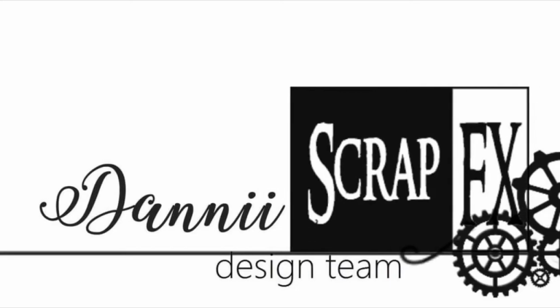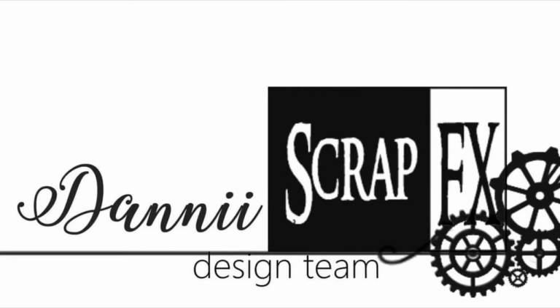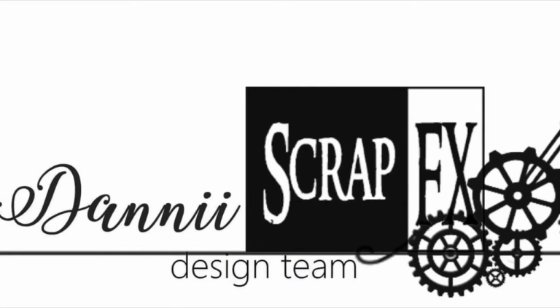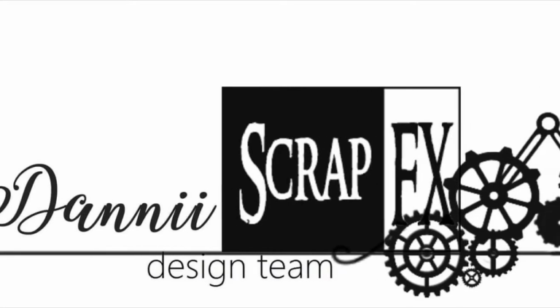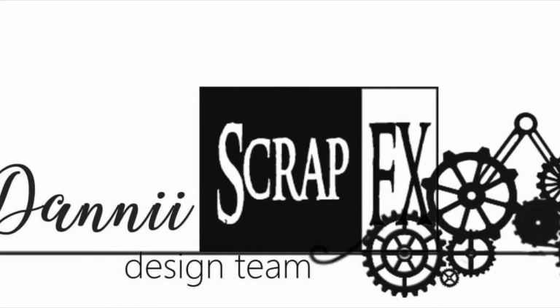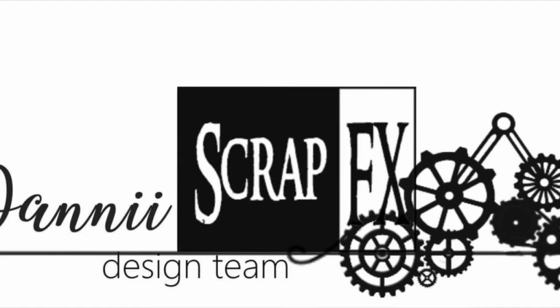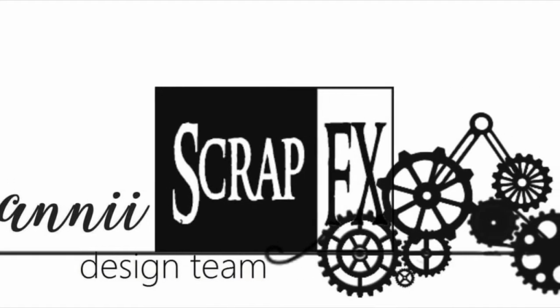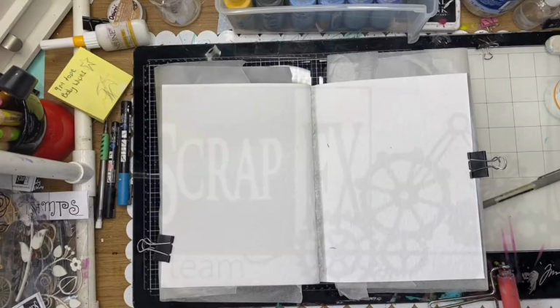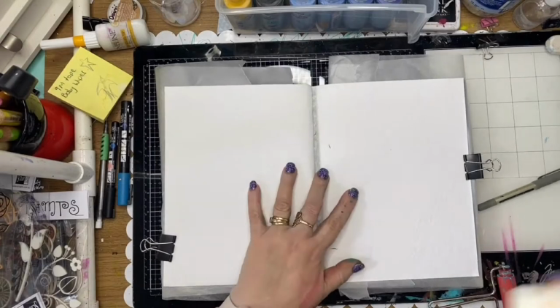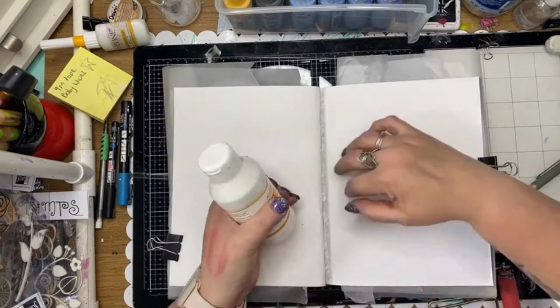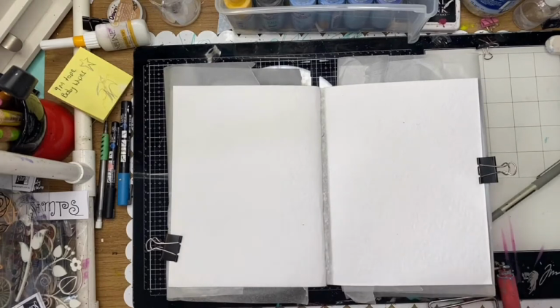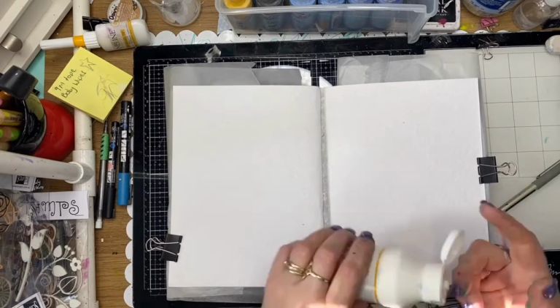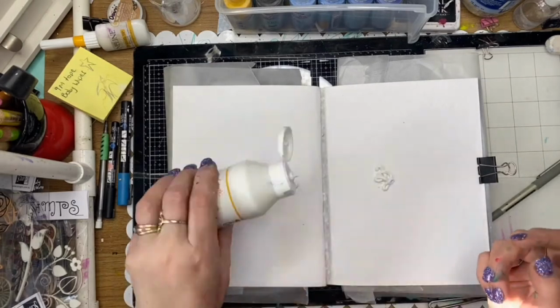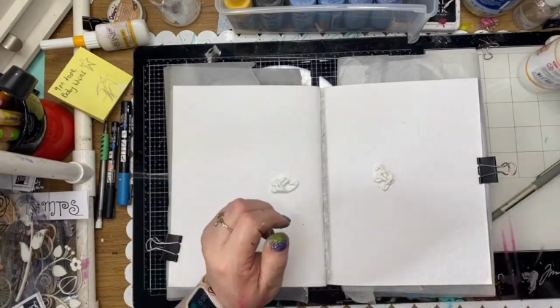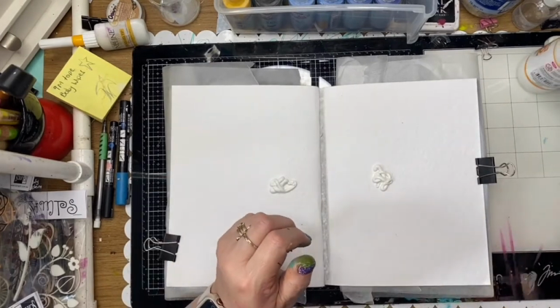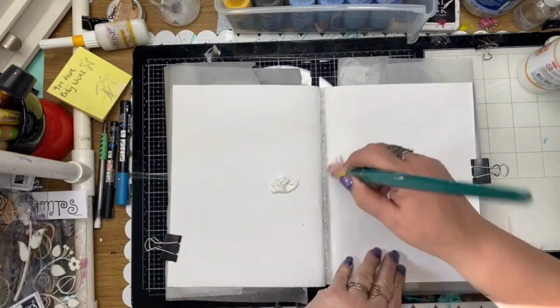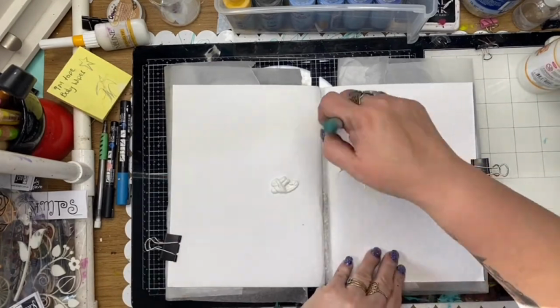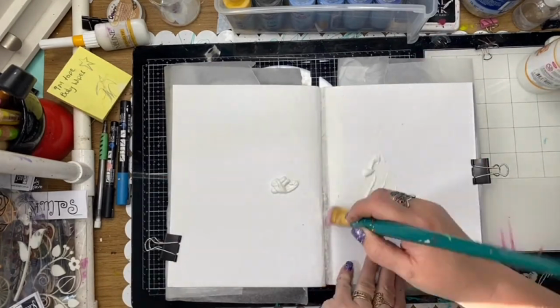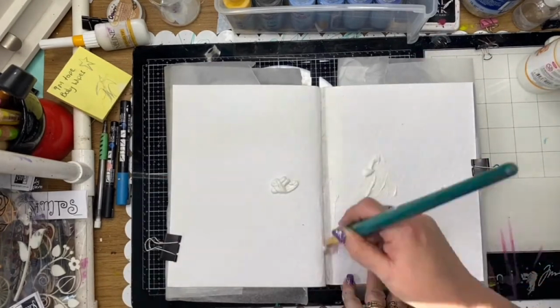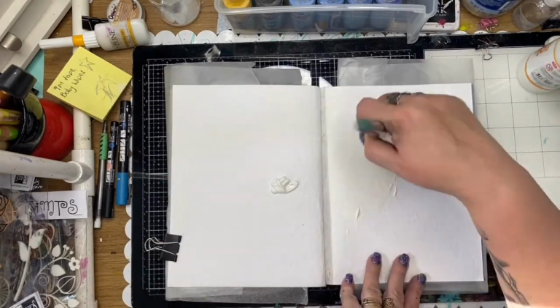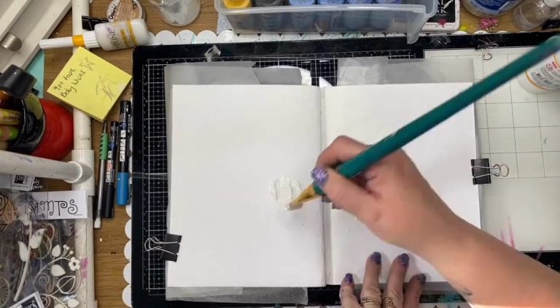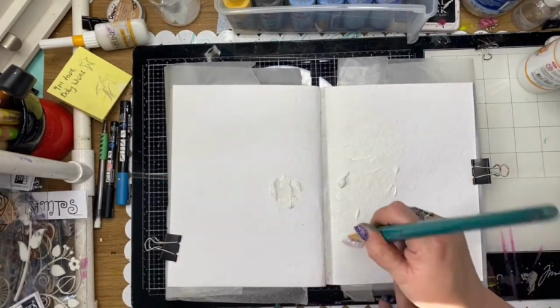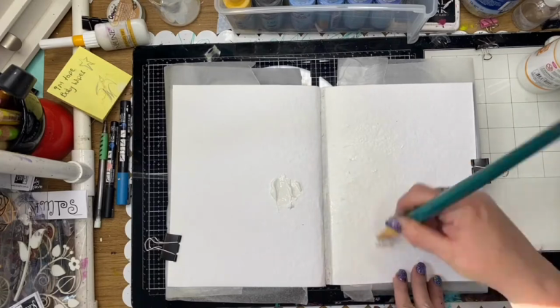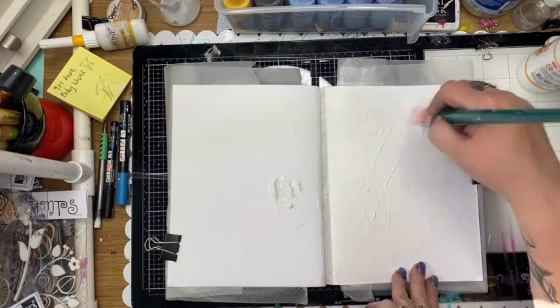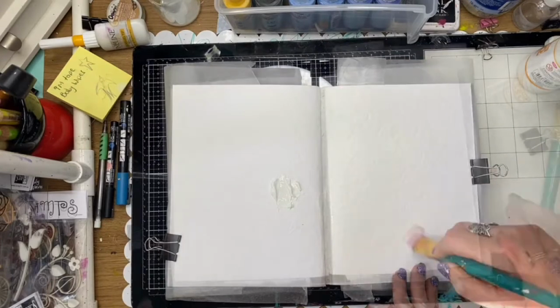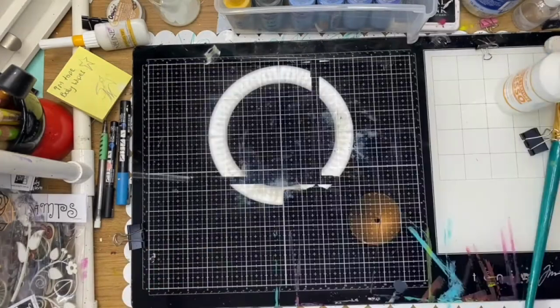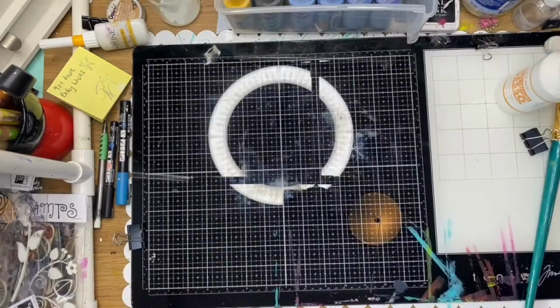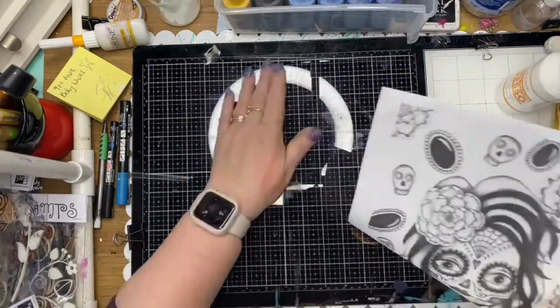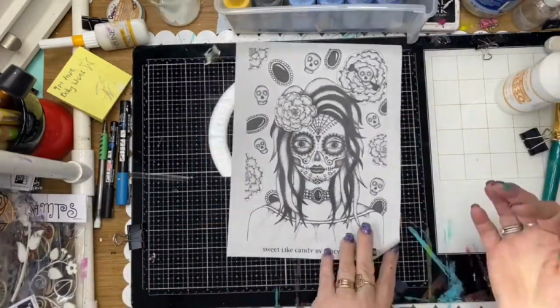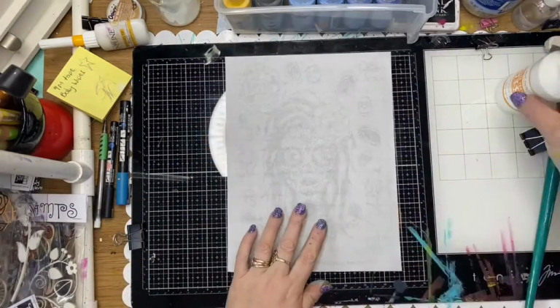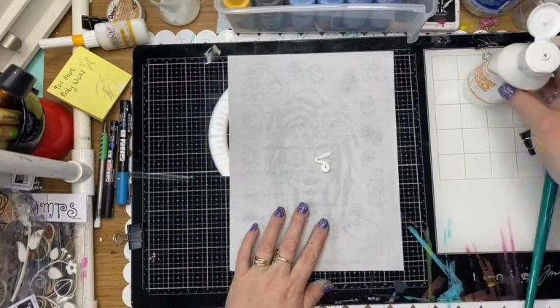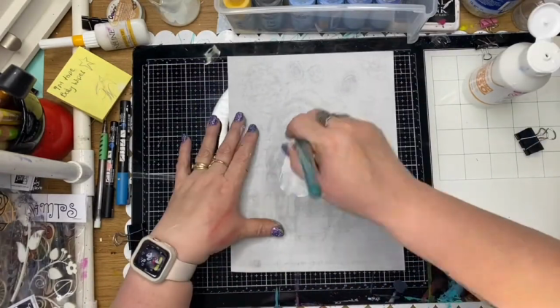Hi guys, it's Dani from the ScrapFX design team for March 2021. Today I'm doing an art journal page using the new release Tracey Scott papers, rice papers called Sweet as Candy. Isn't she gorgeous?